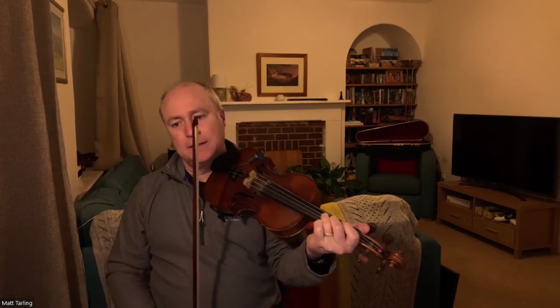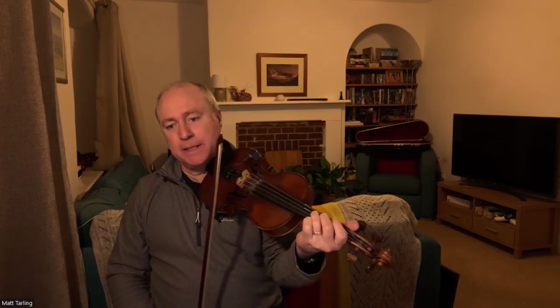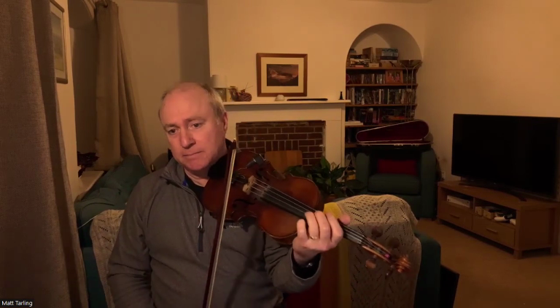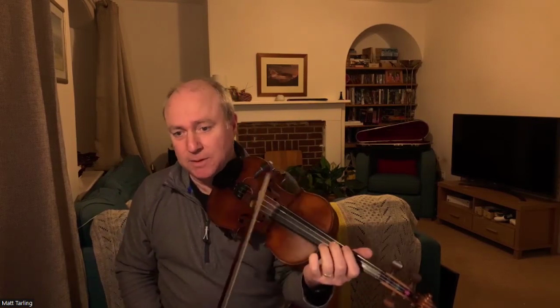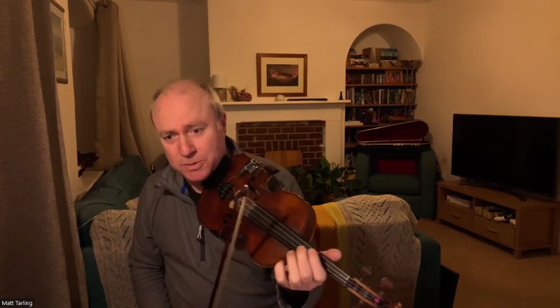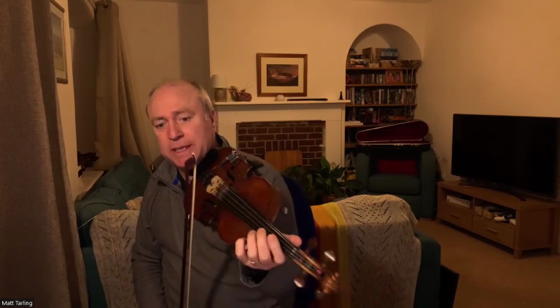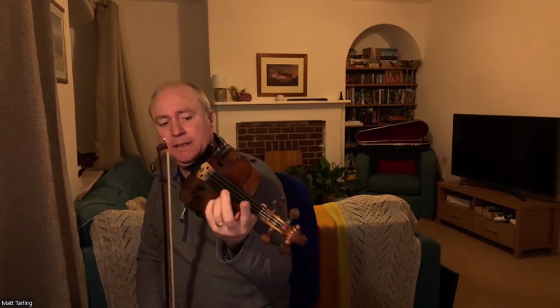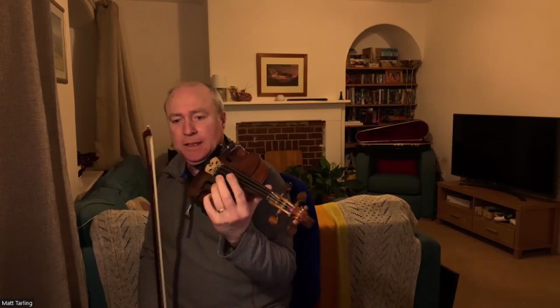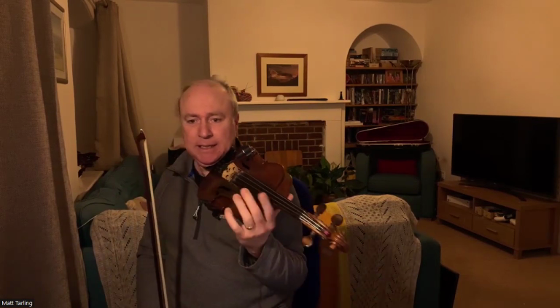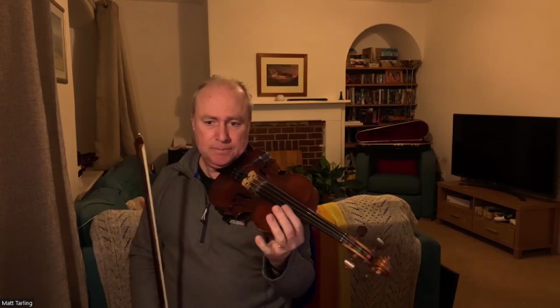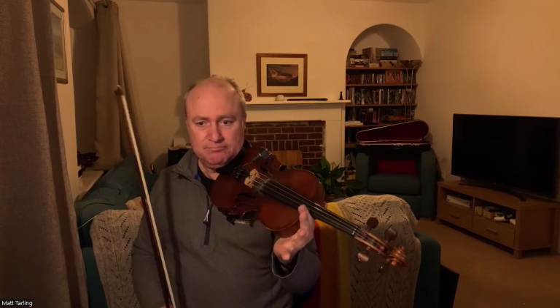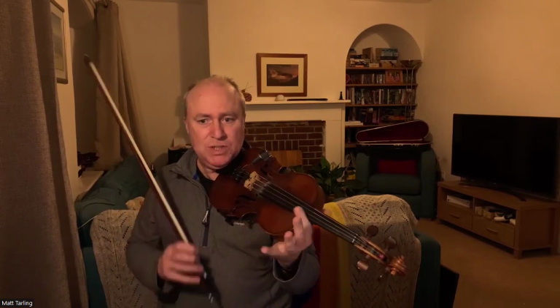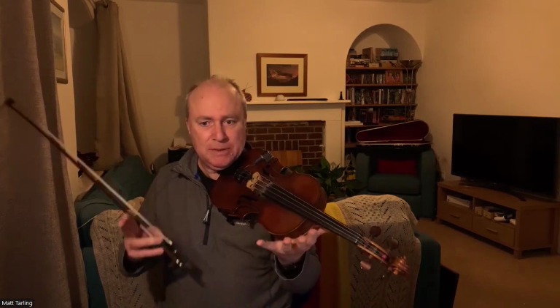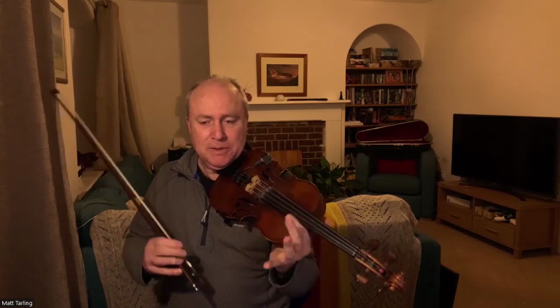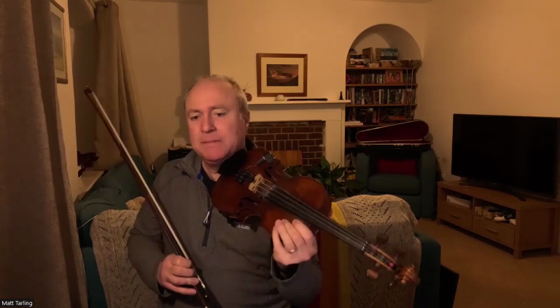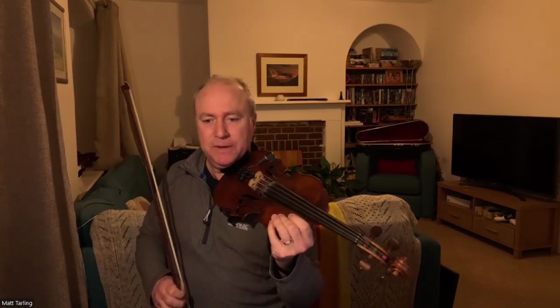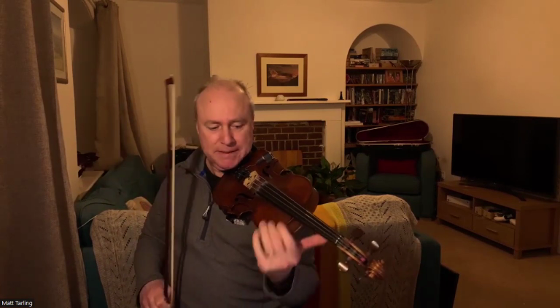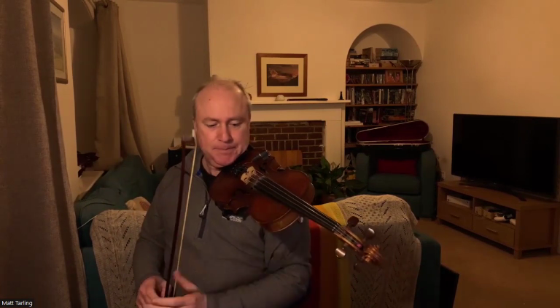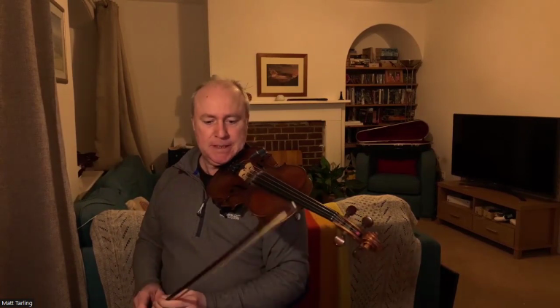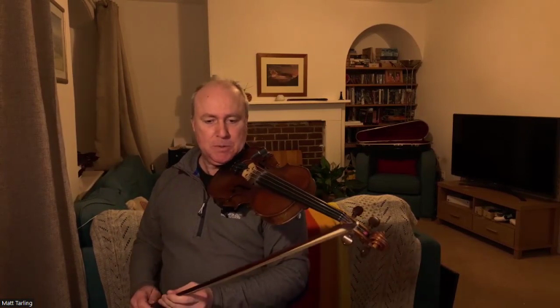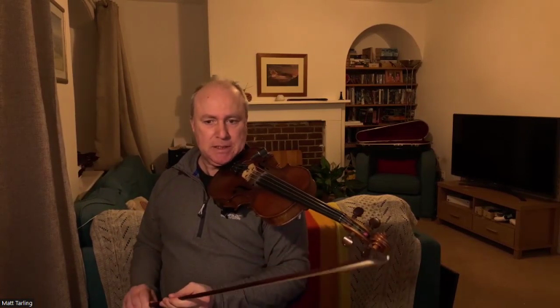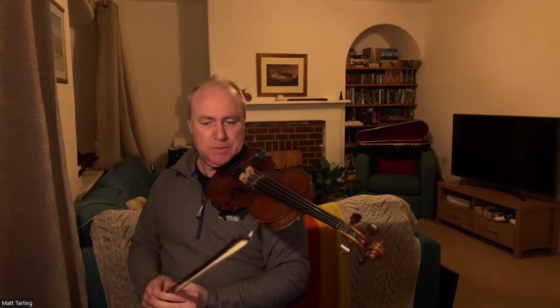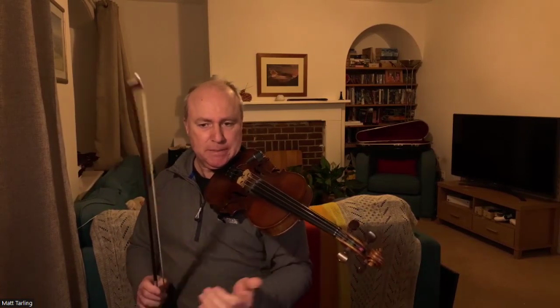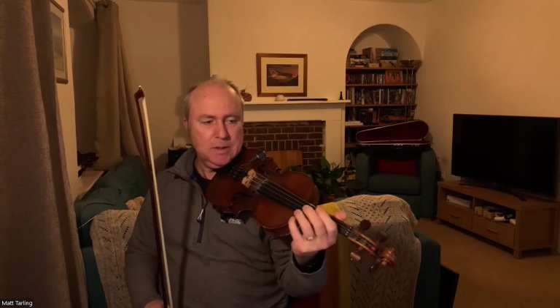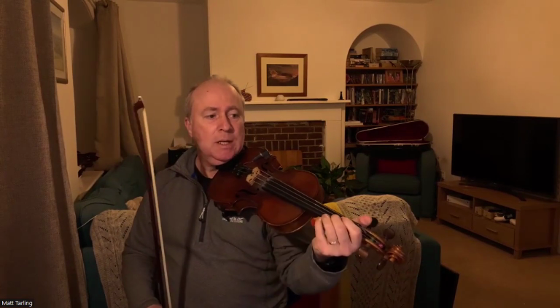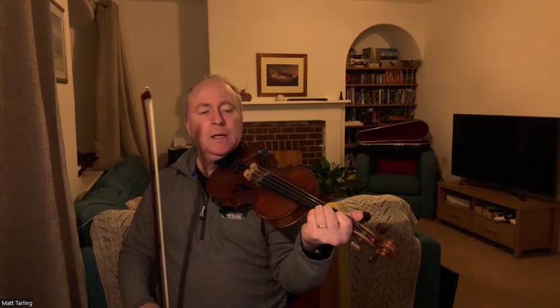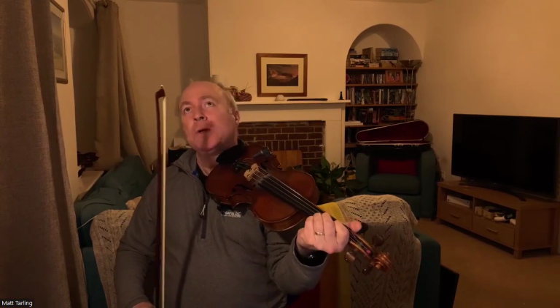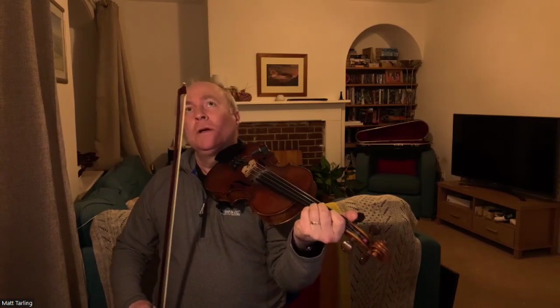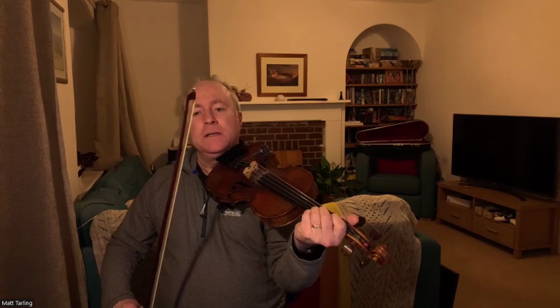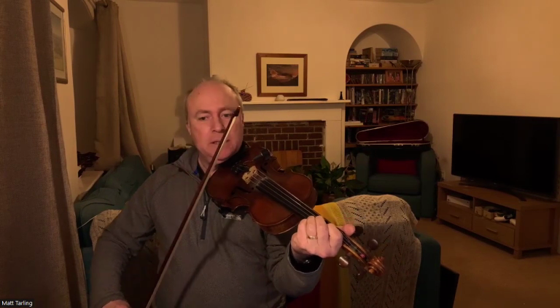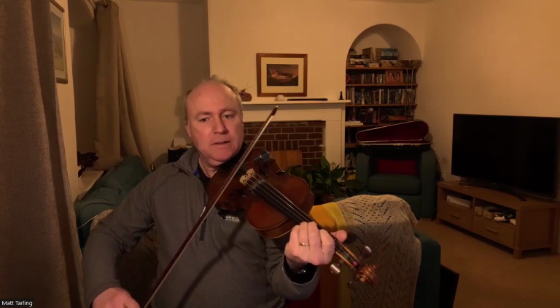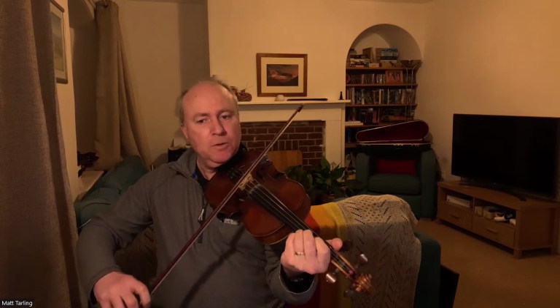There we go — ornament-free, just get the notes, get the feel of it. And this is what it sounds like sped up. So, one, two, three, four.